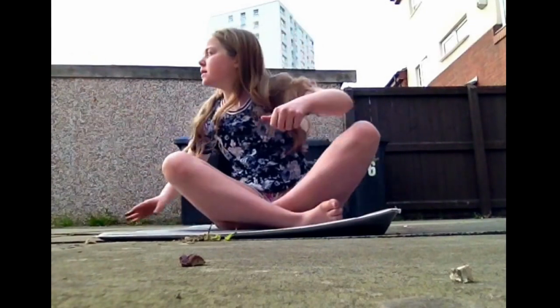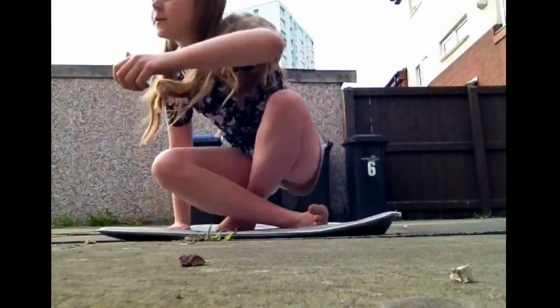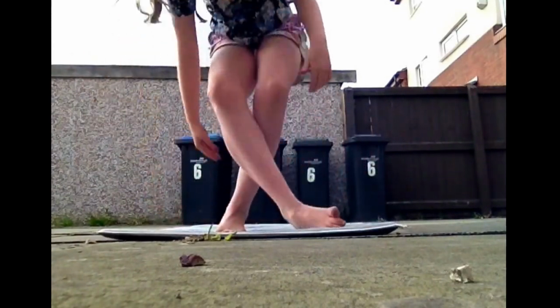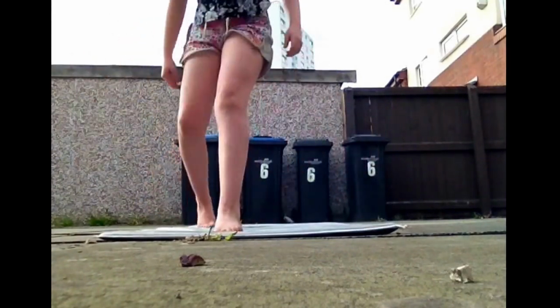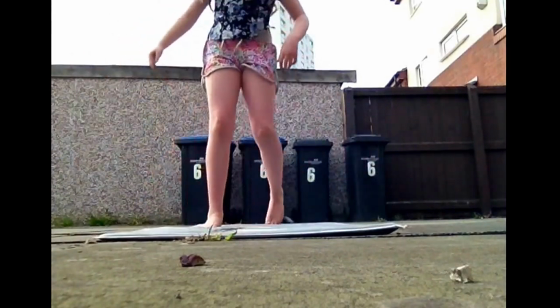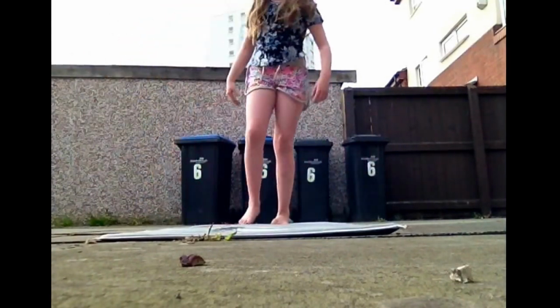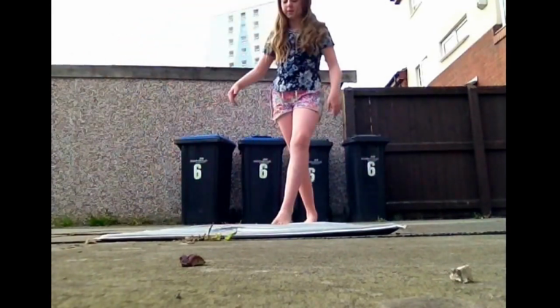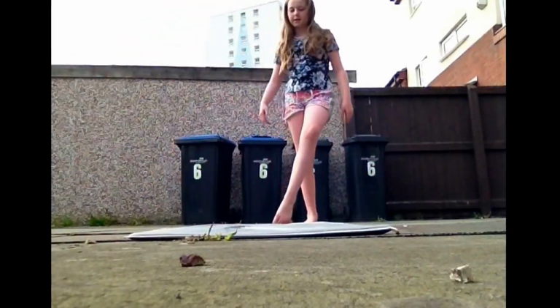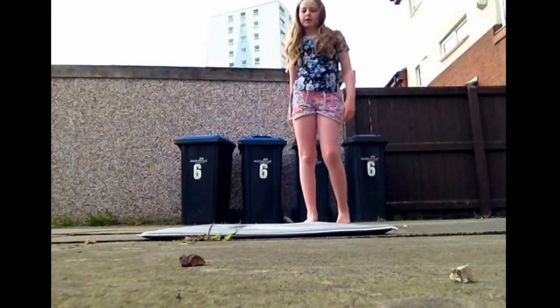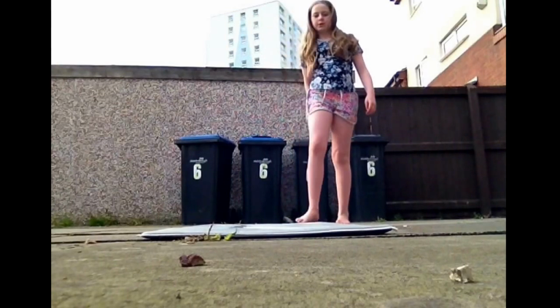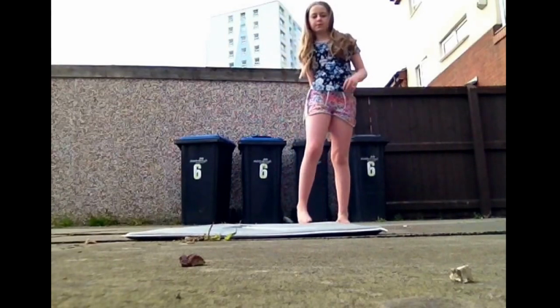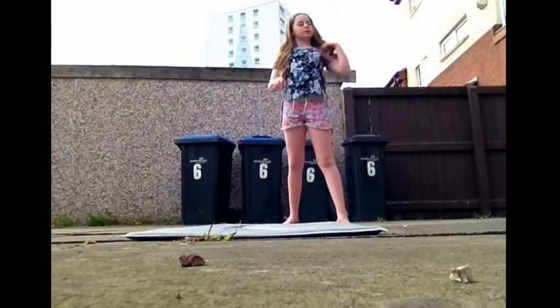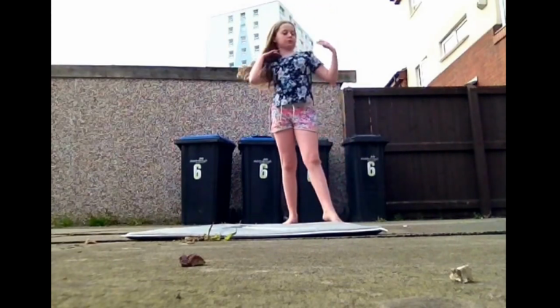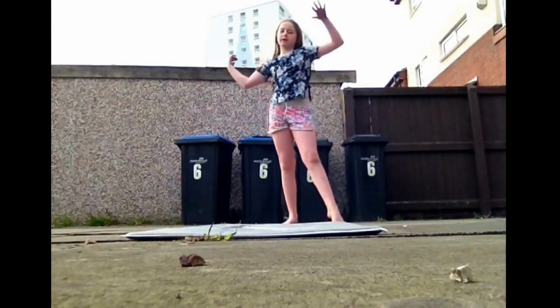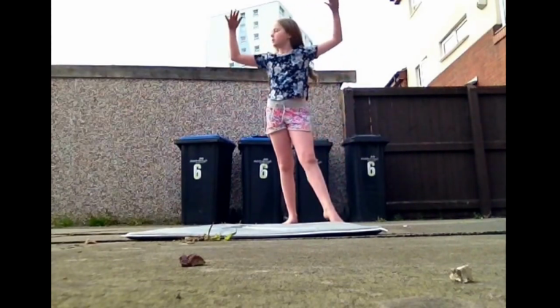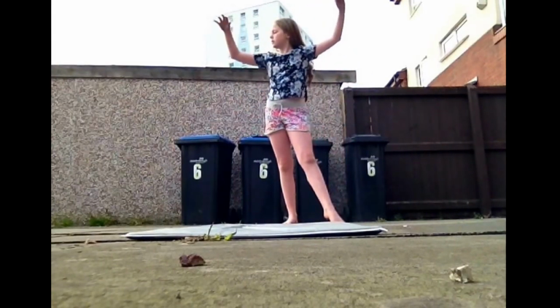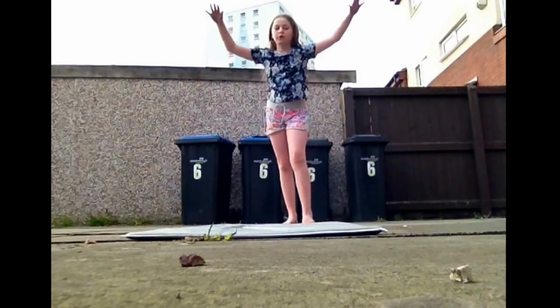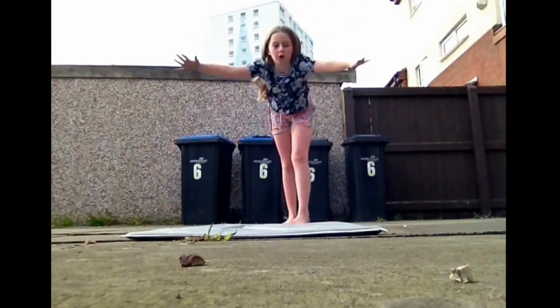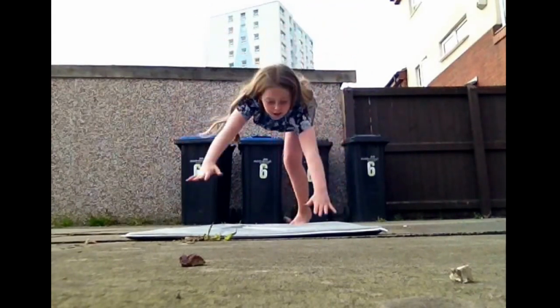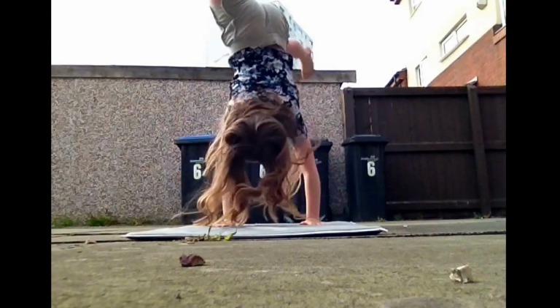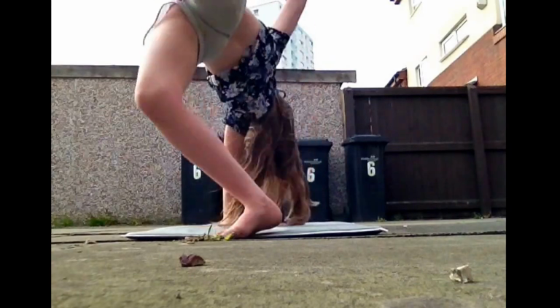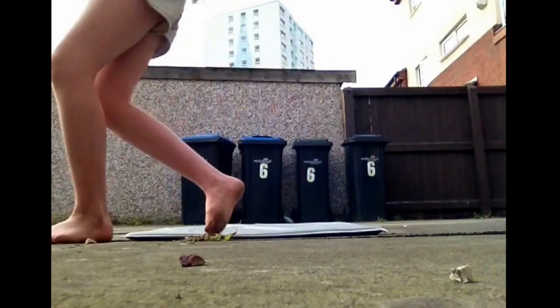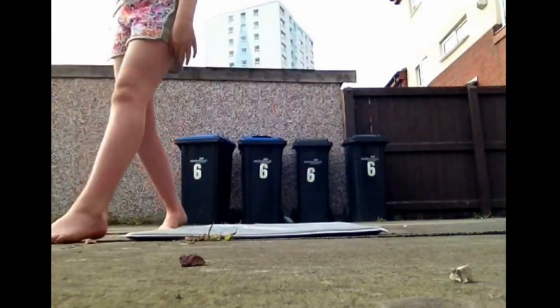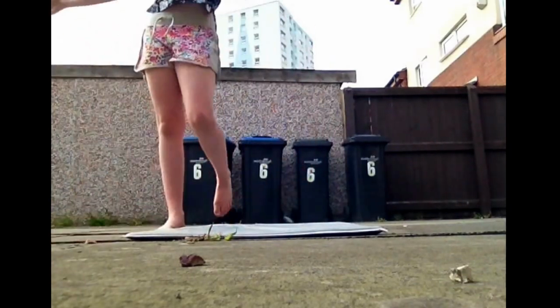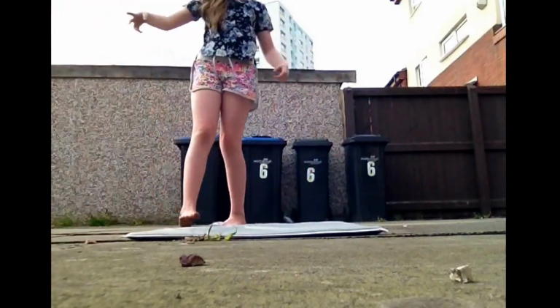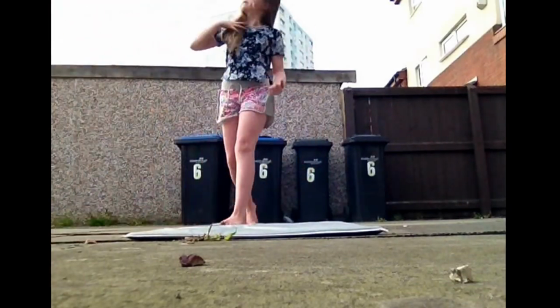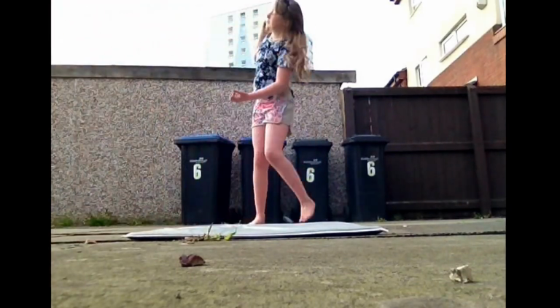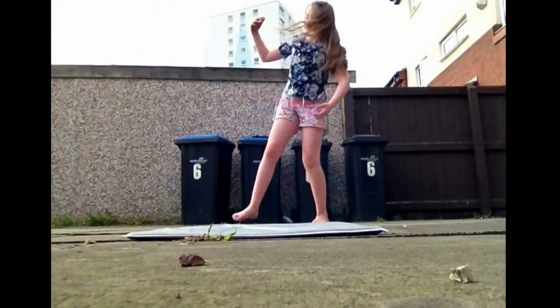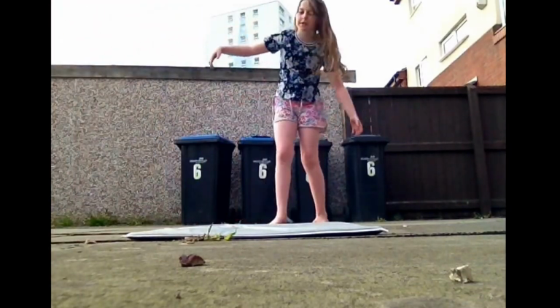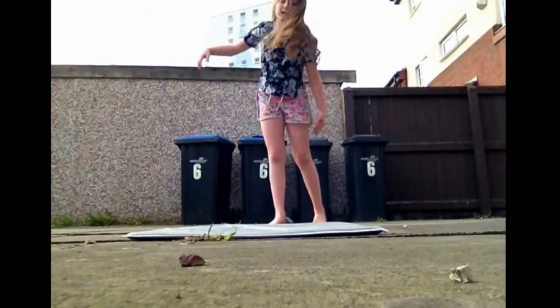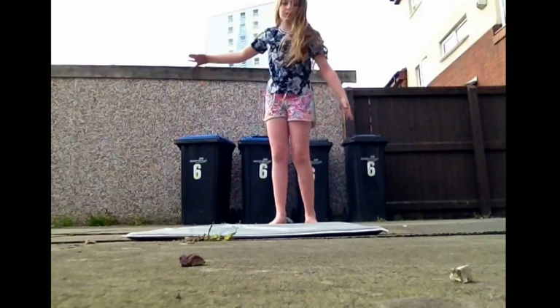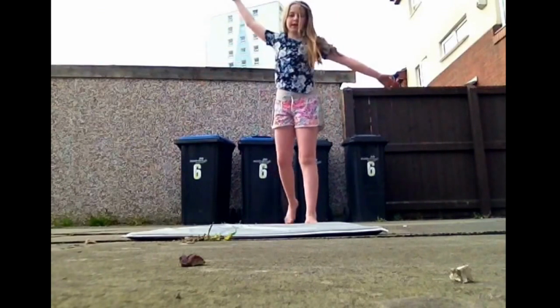If you wanted to do a one-handed forward walkover and you're not so sure on it, go forward and take the hand off in the middle of it. By the end, it should look like this.